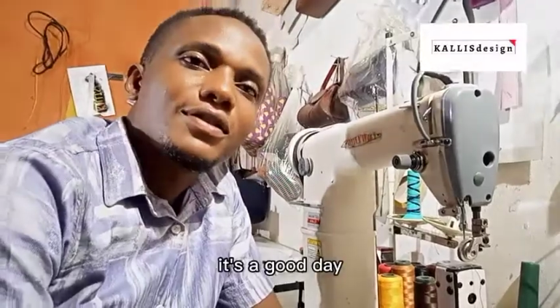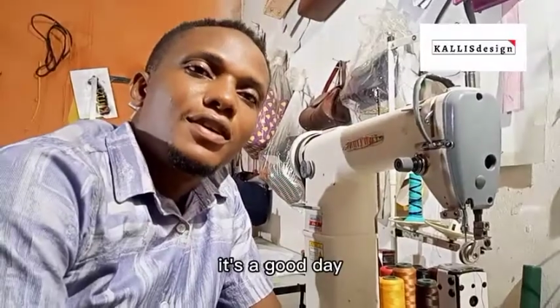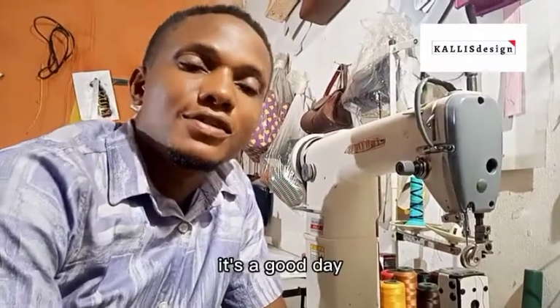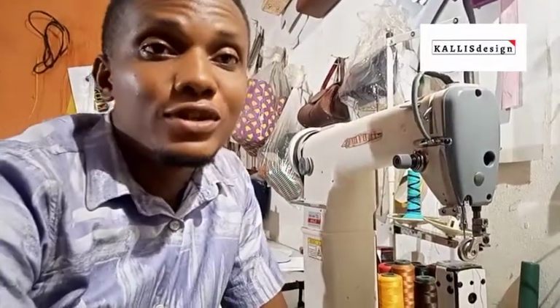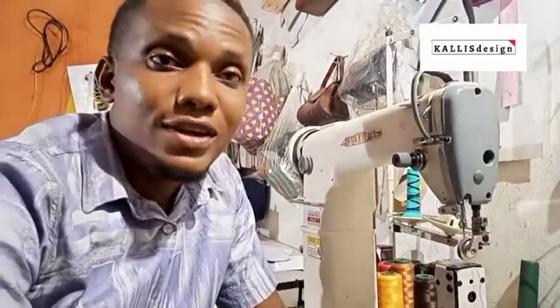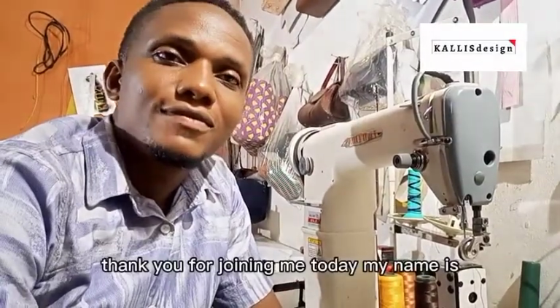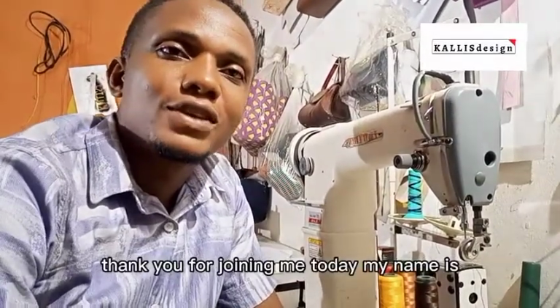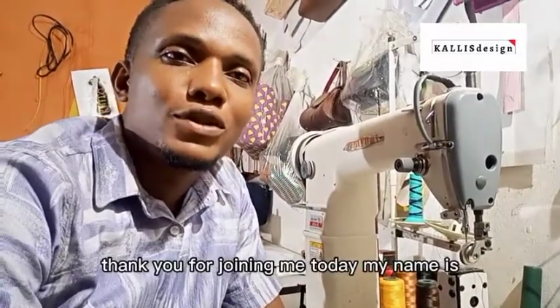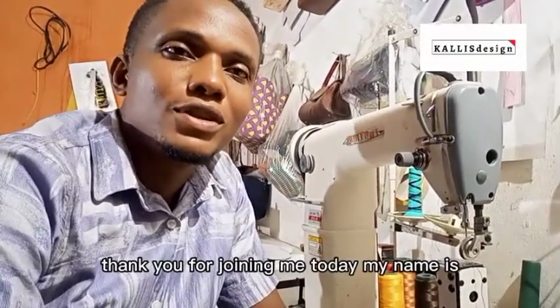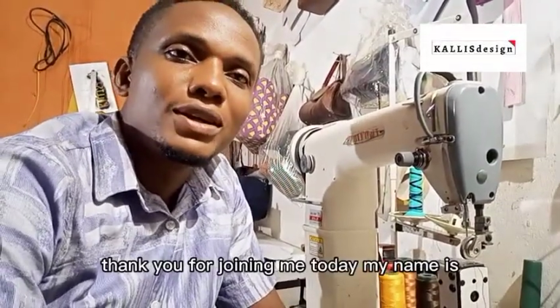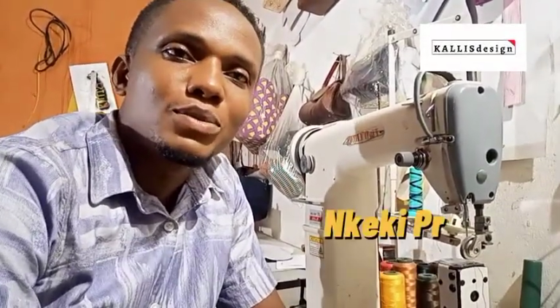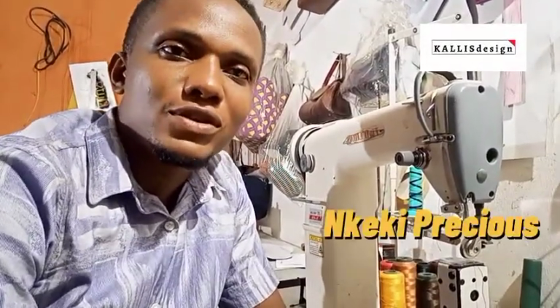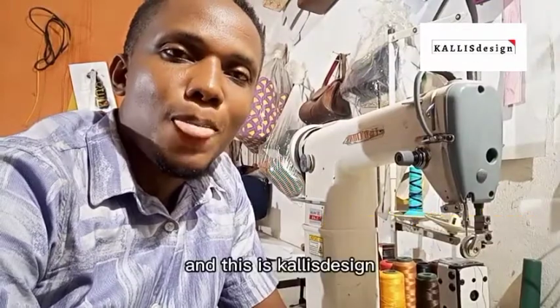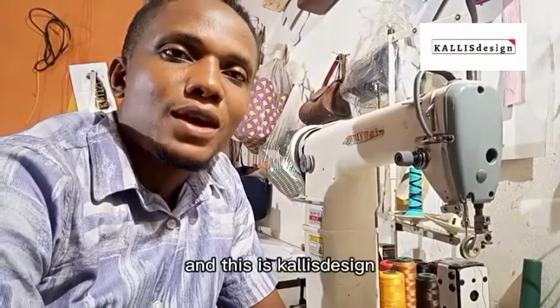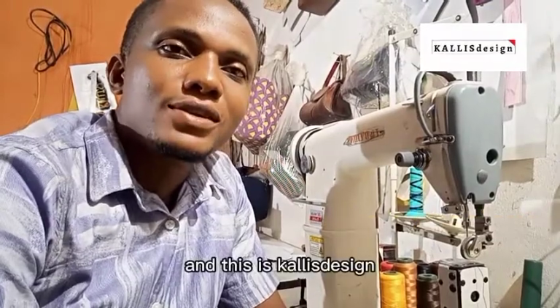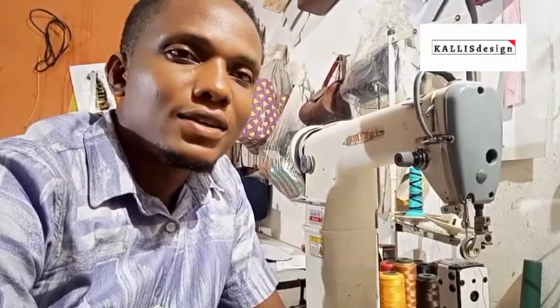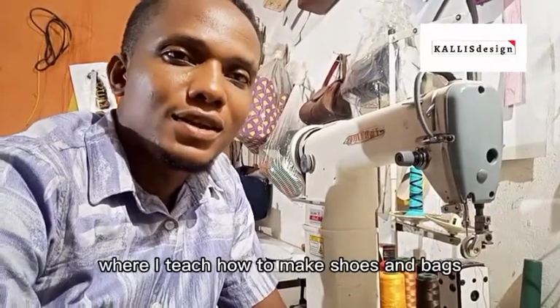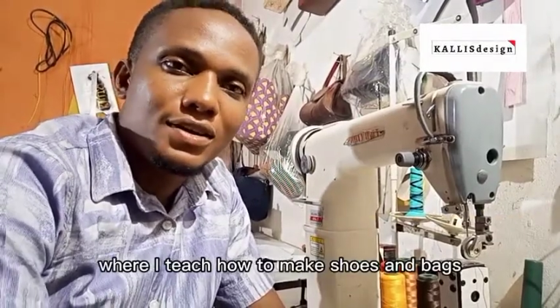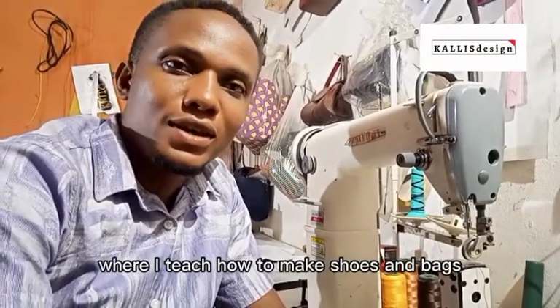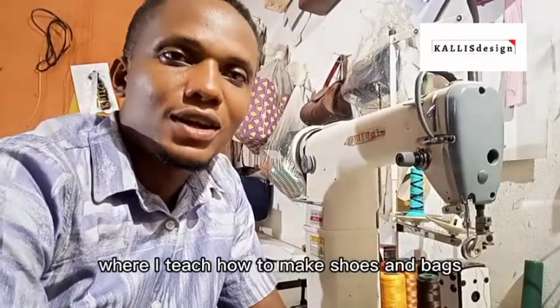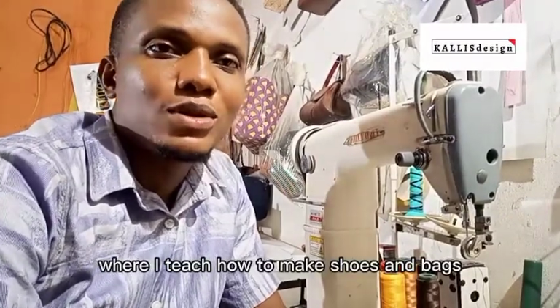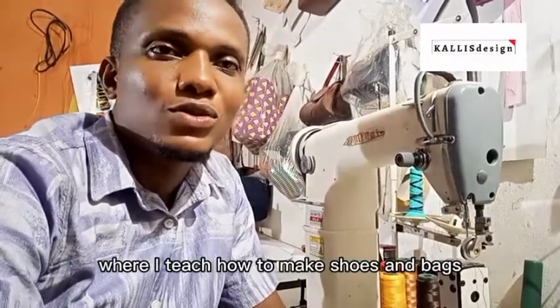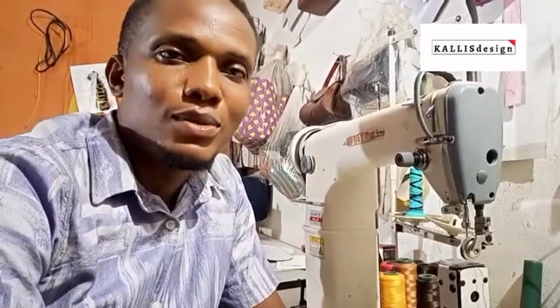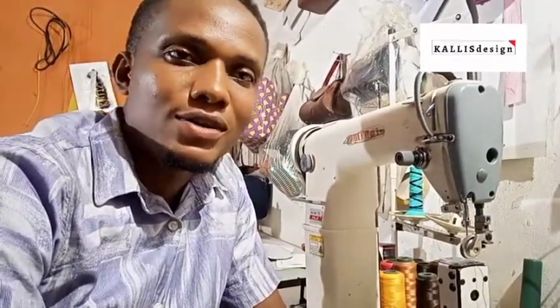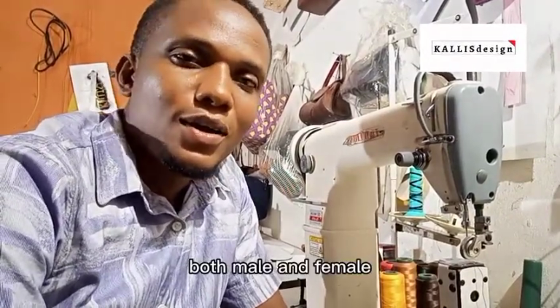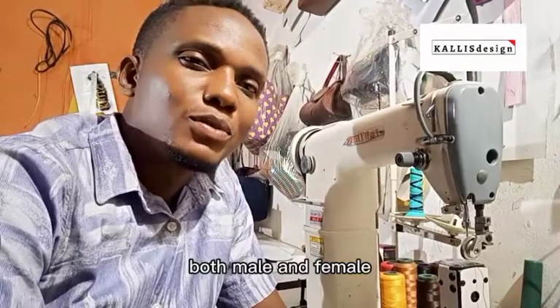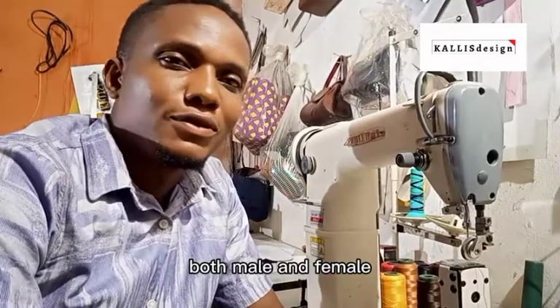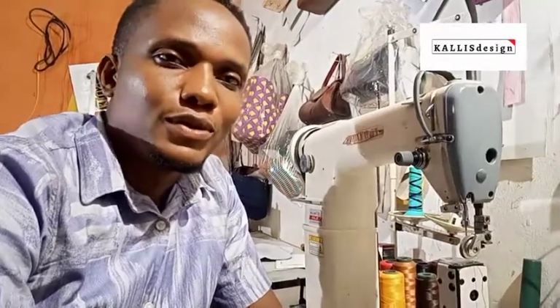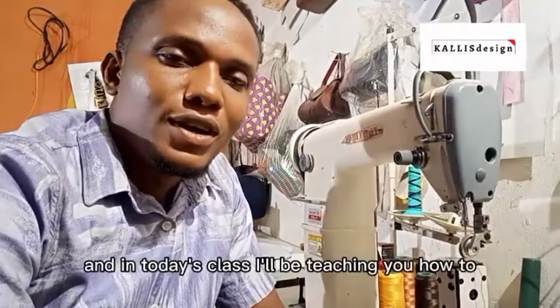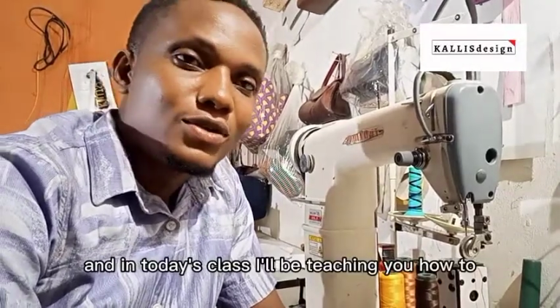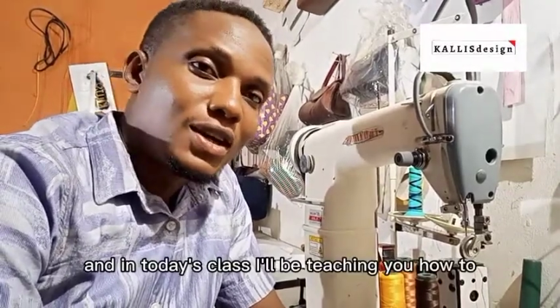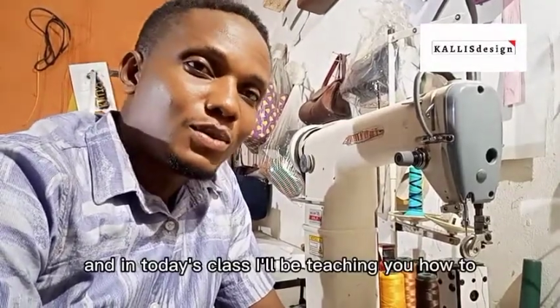It's a good day. Thank you for joining me today. My name is Precious and this is Carly's Design Academy, where I teach how to make shoes and bags, both male and female. In today's class, I'll be teaching on how to thread a post bed machine.